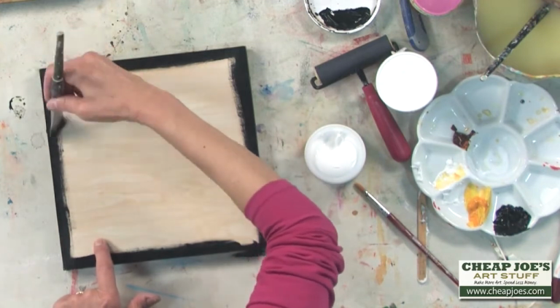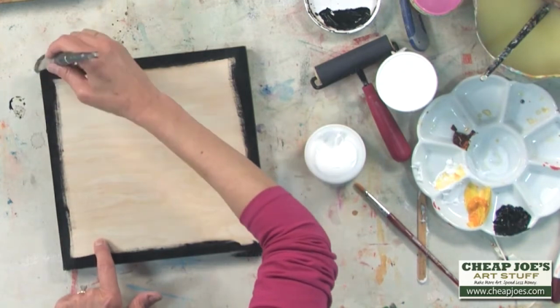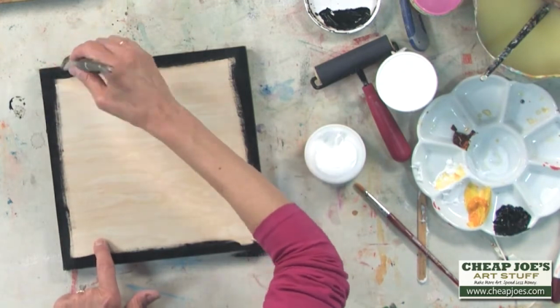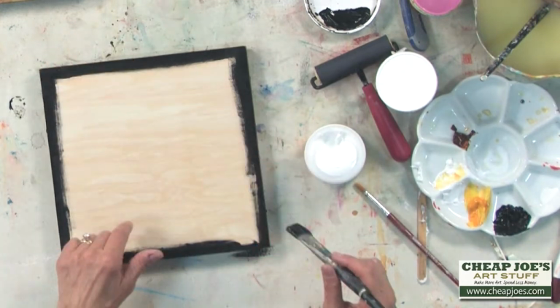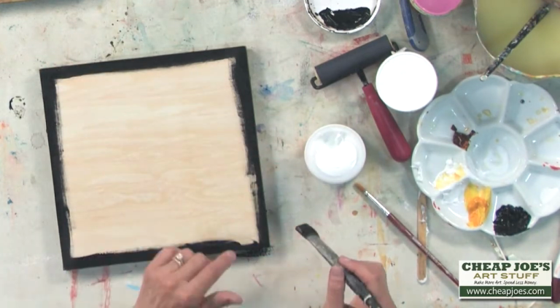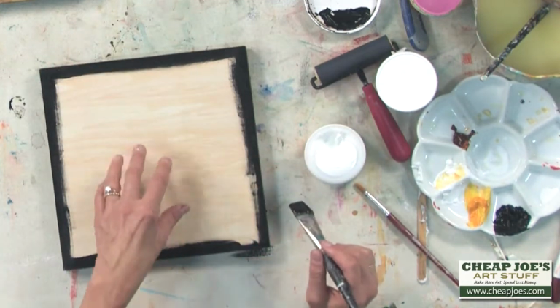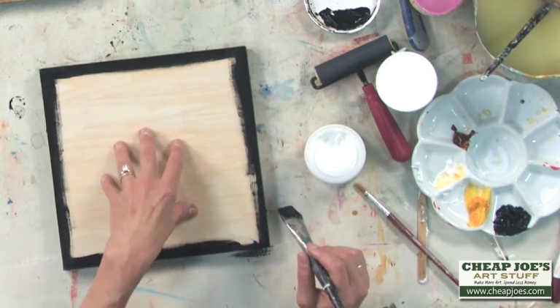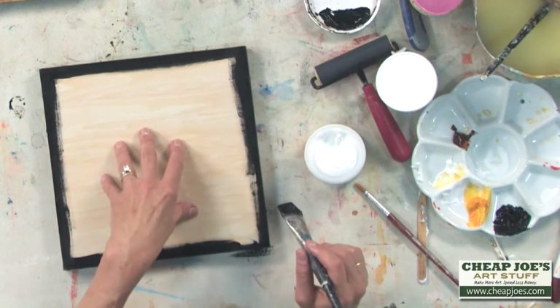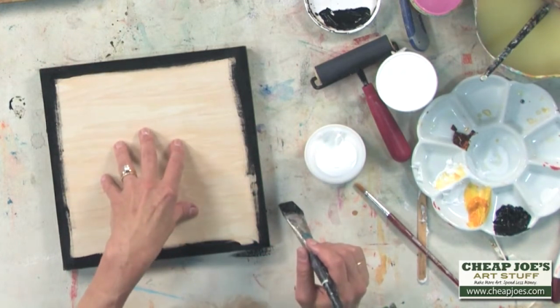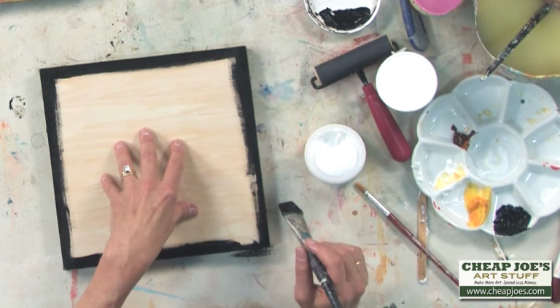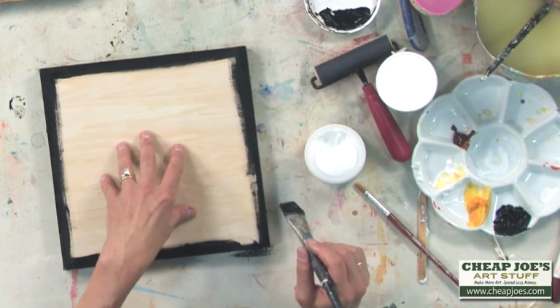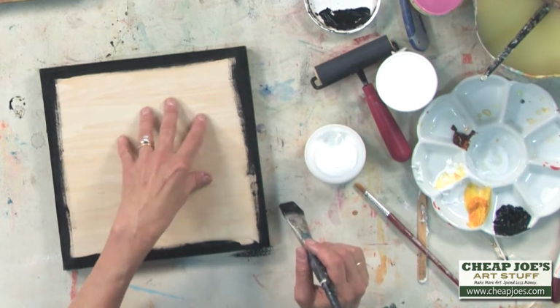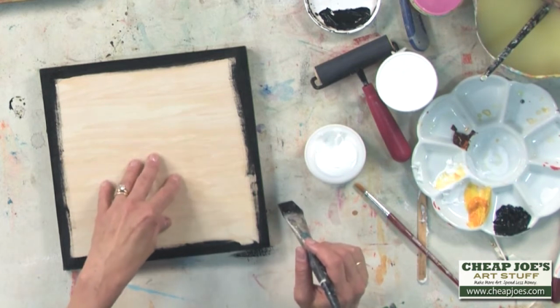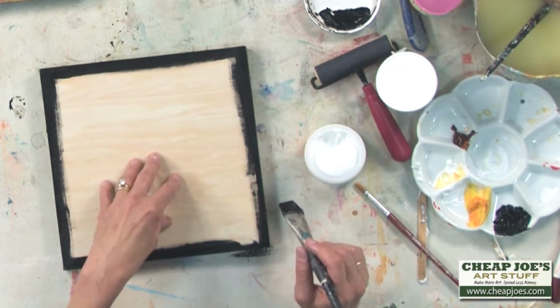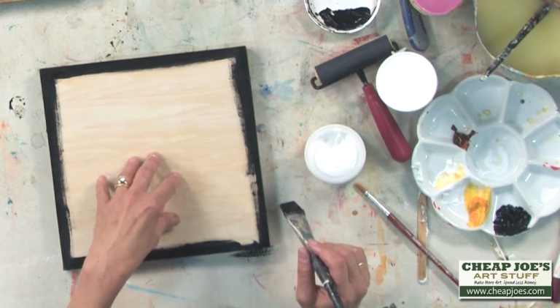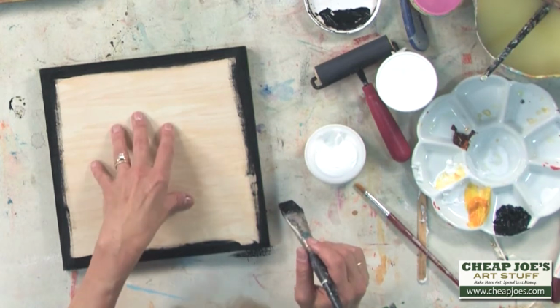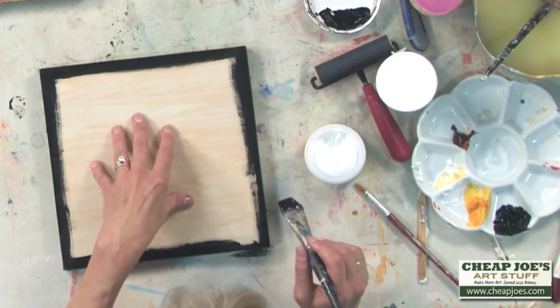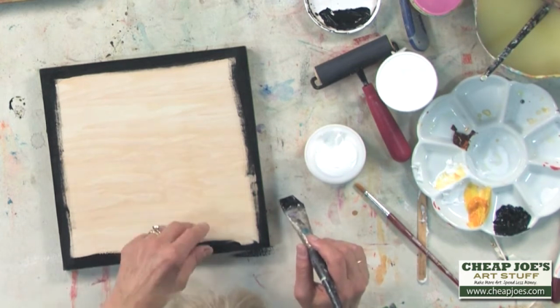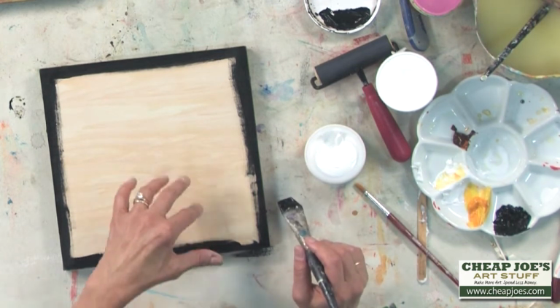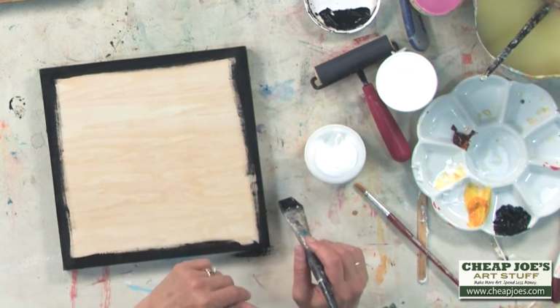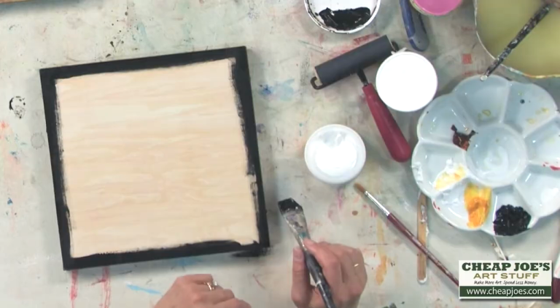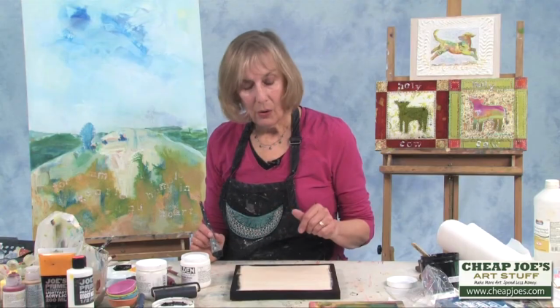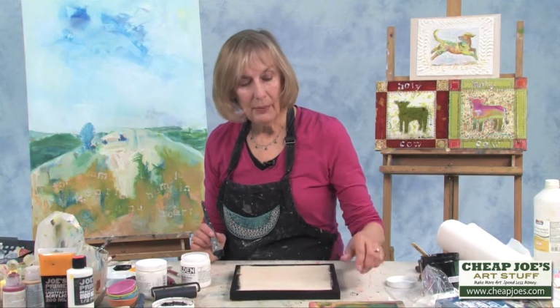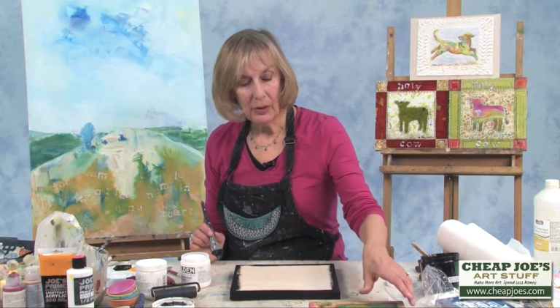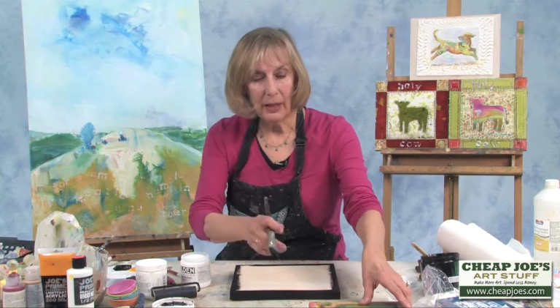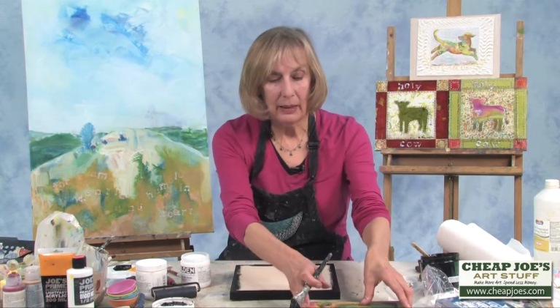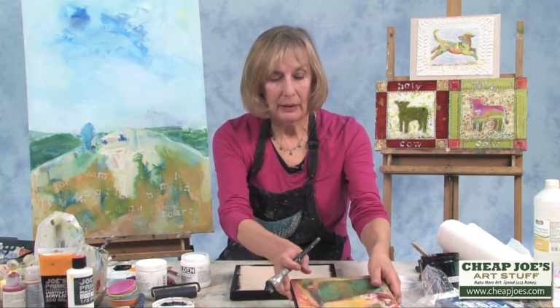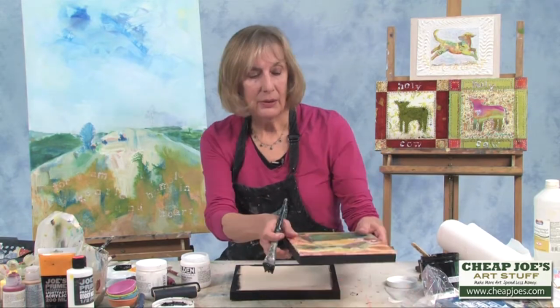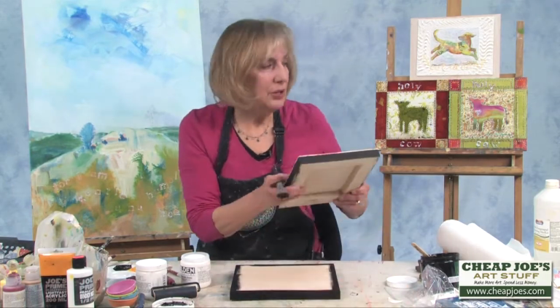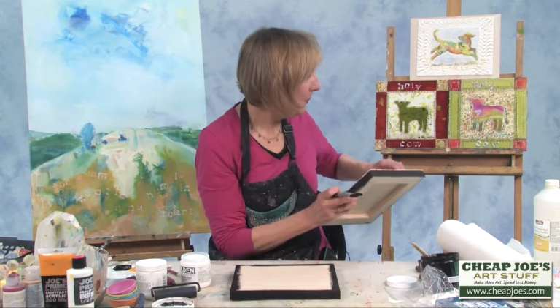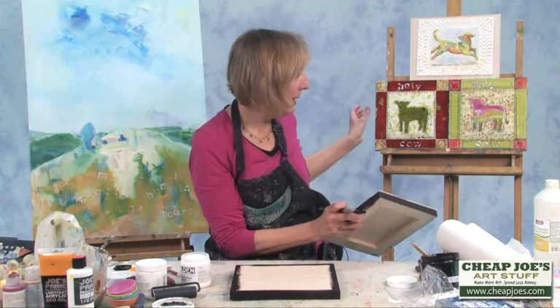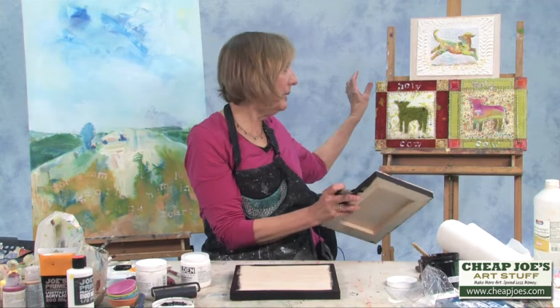I use this also to affix print to these panels. I'll do a white gesso for the front and apply a print — and here's an example of a print that's been done.